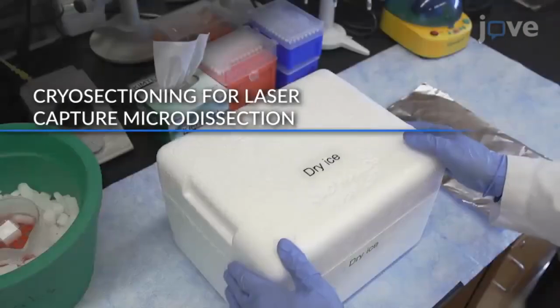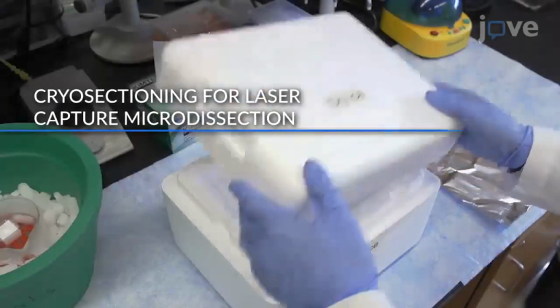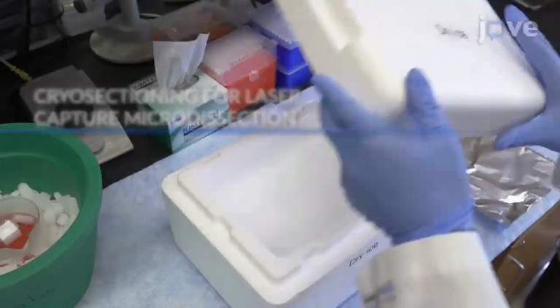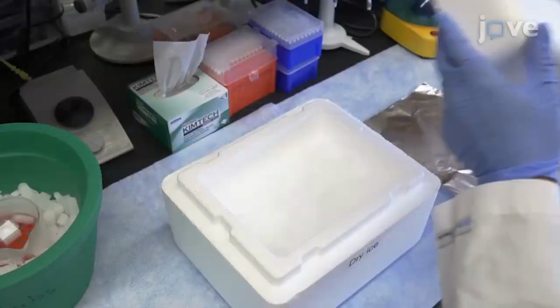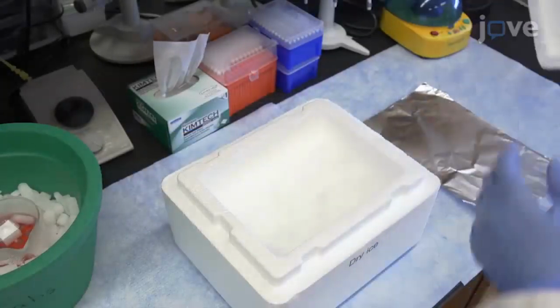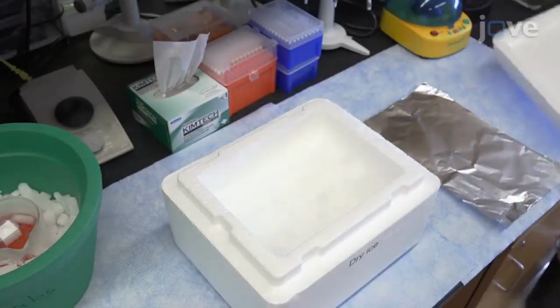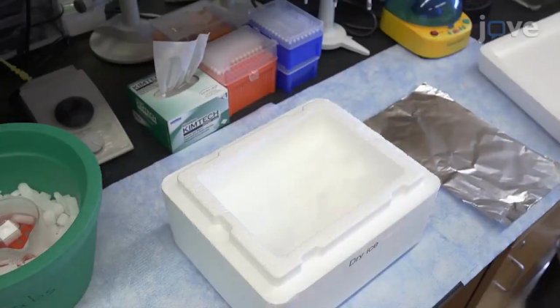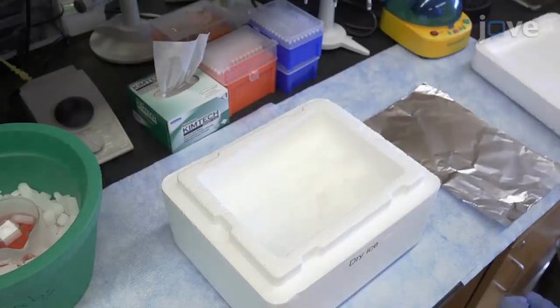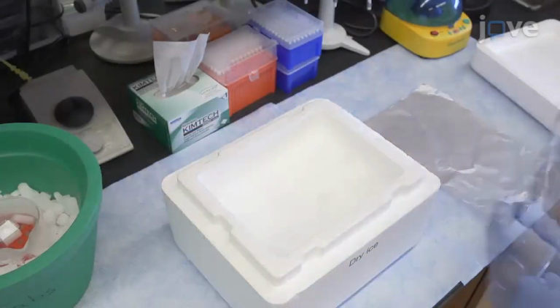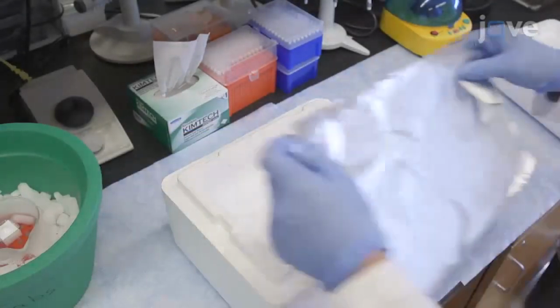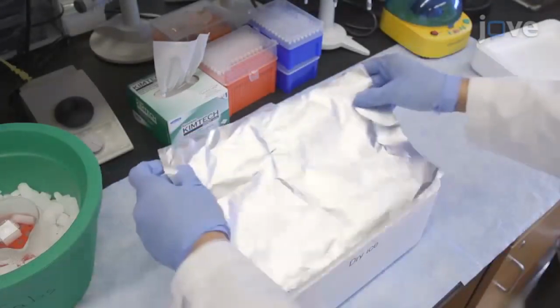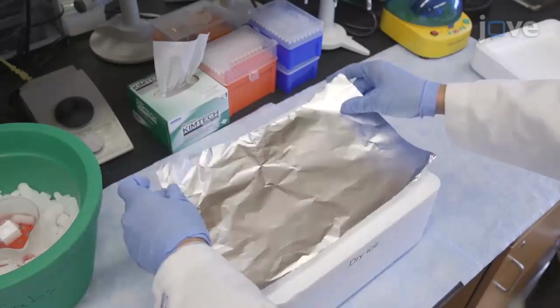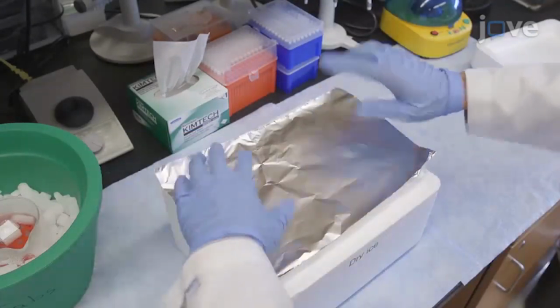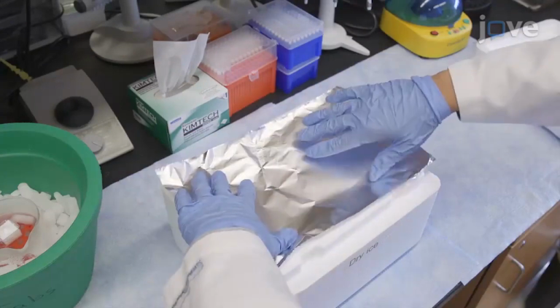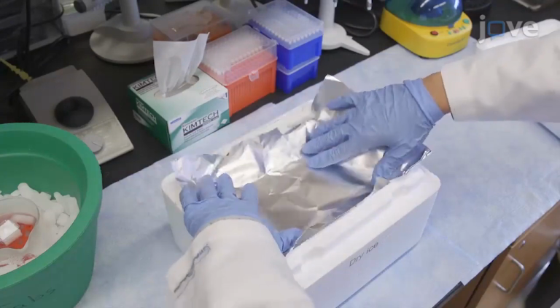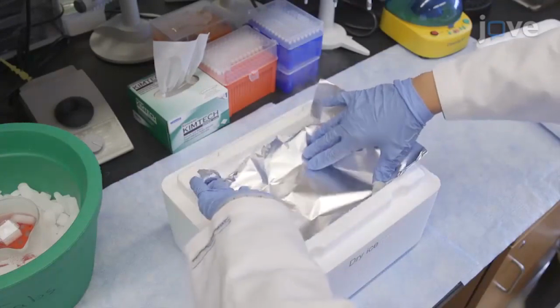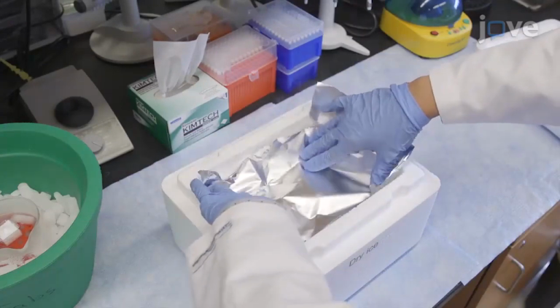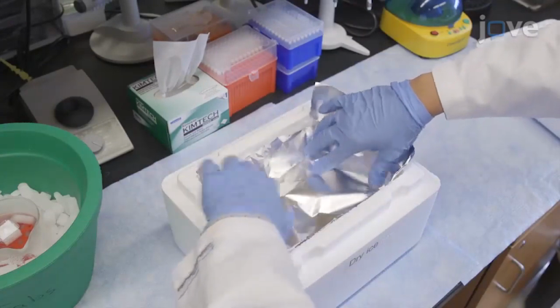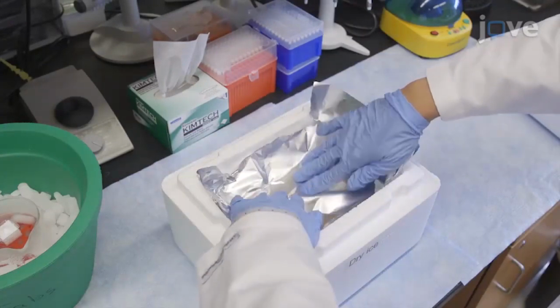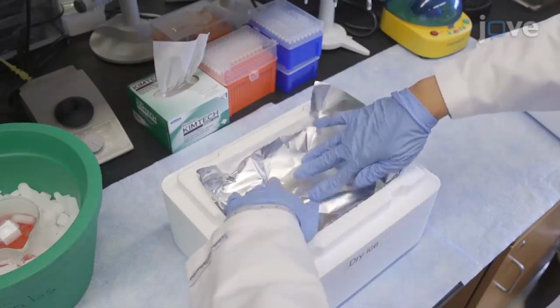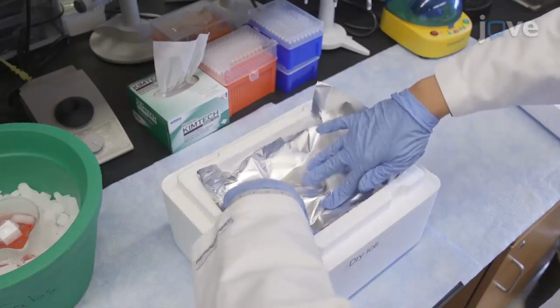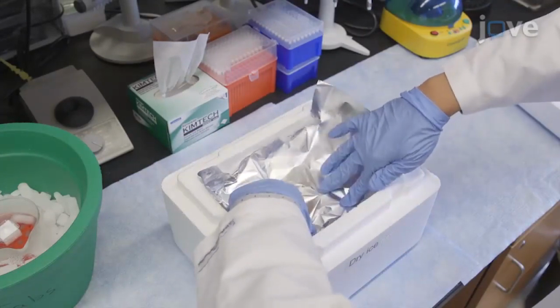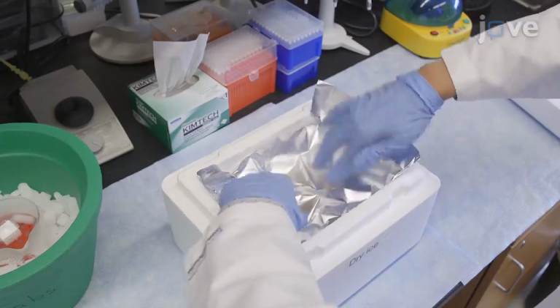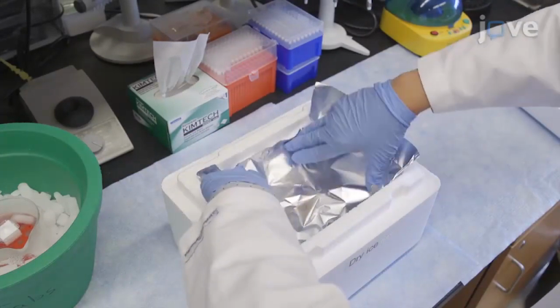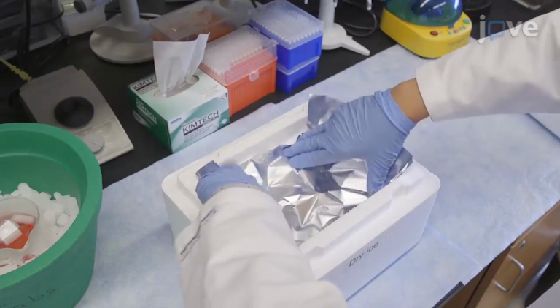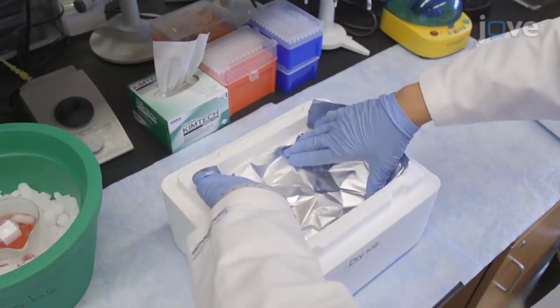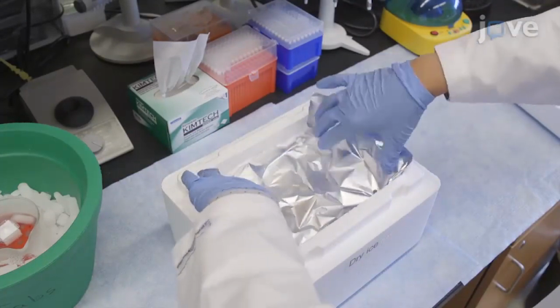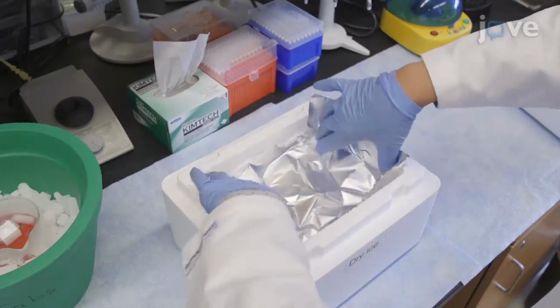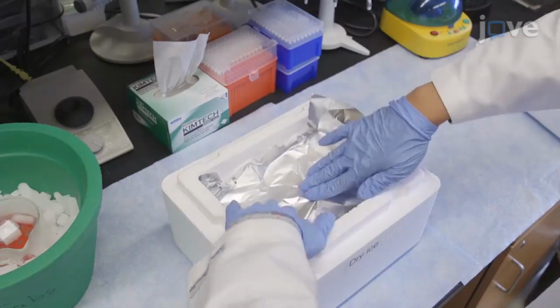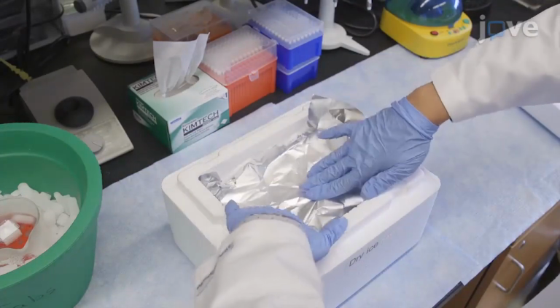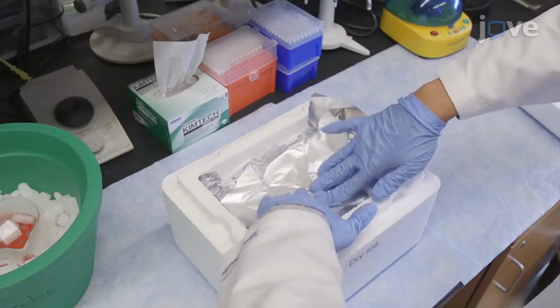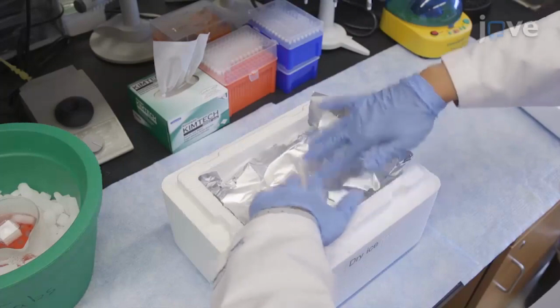Next, prepare a lidded container with dry ice by placing a sheet of aluminum foil on the dry ice for temporary storage of the sectioned sample slides during cryosectioning.